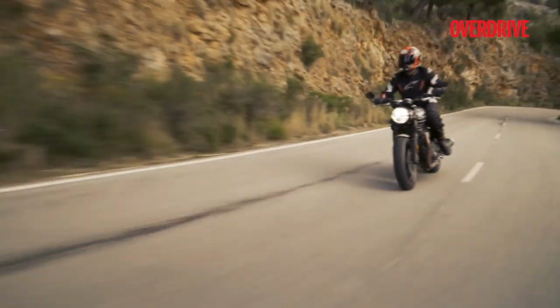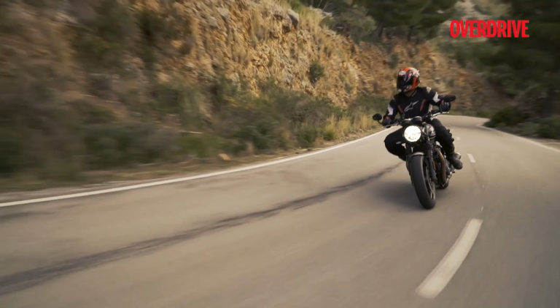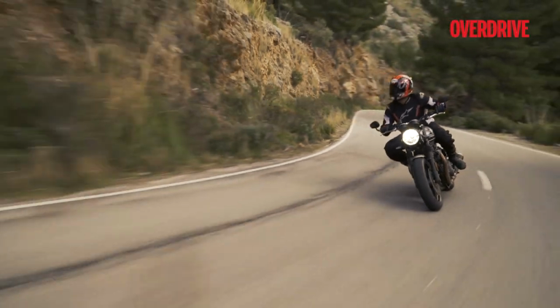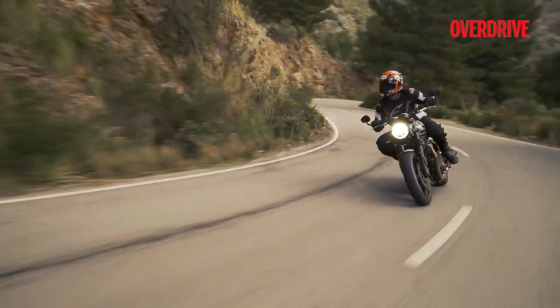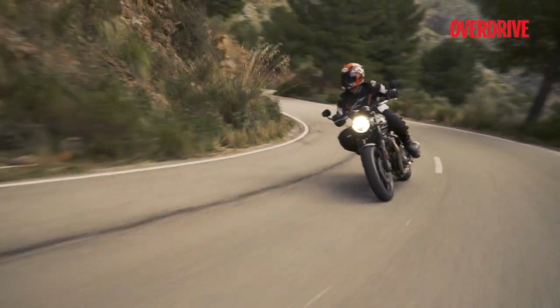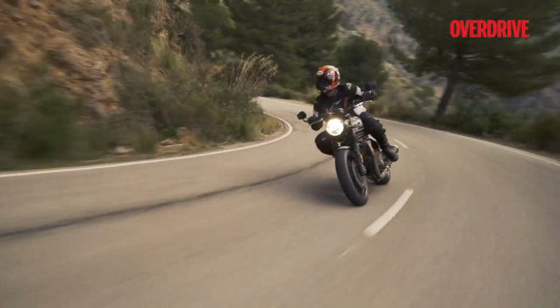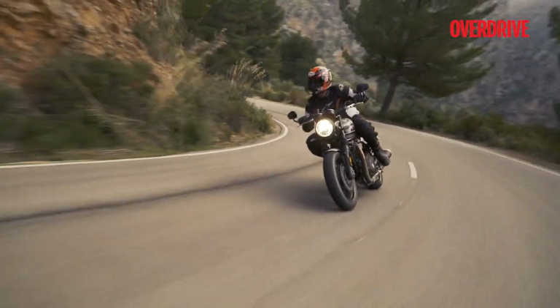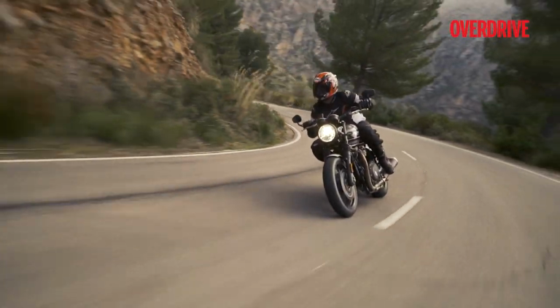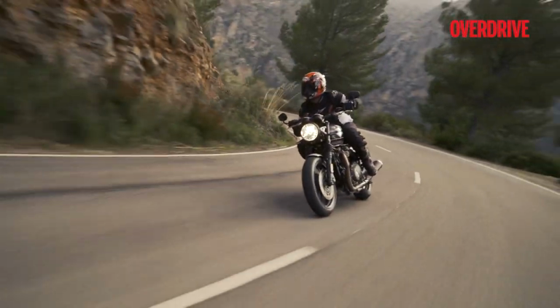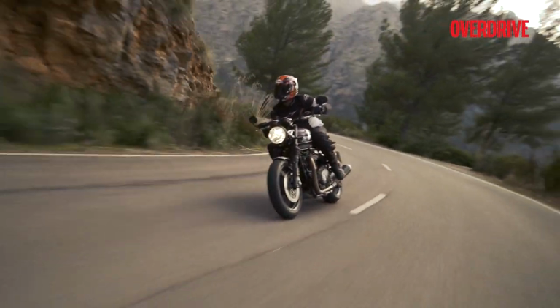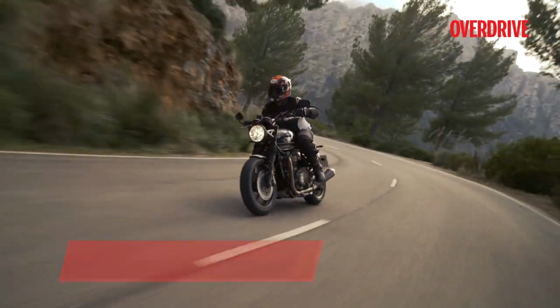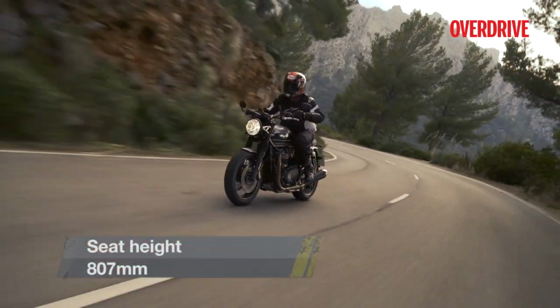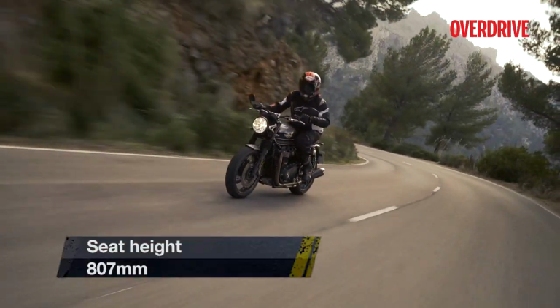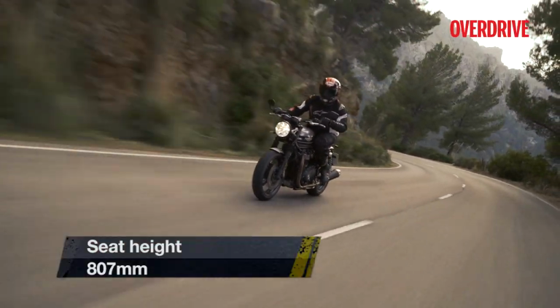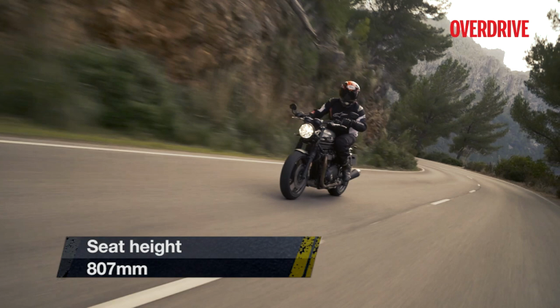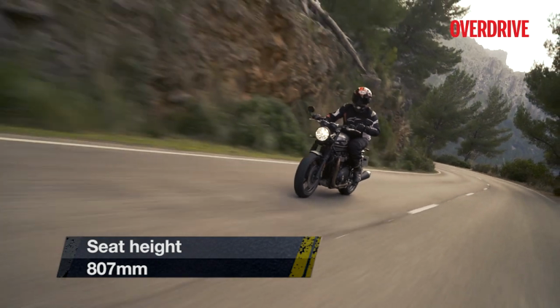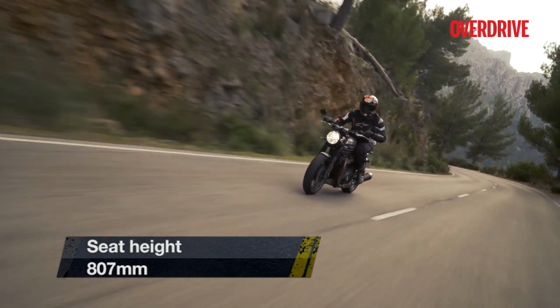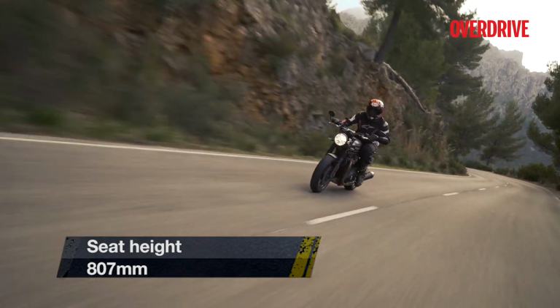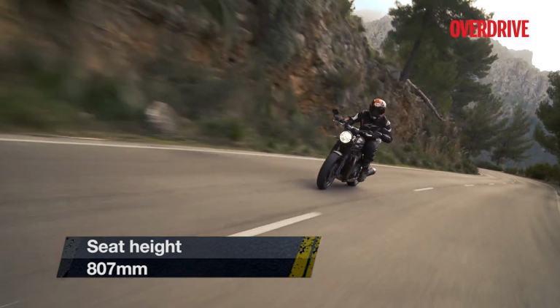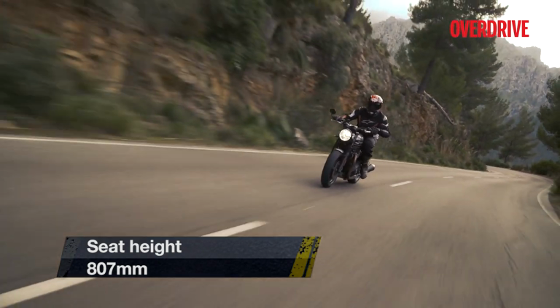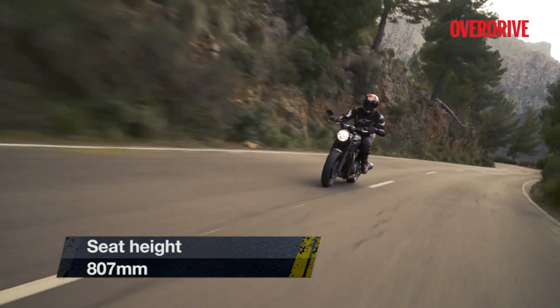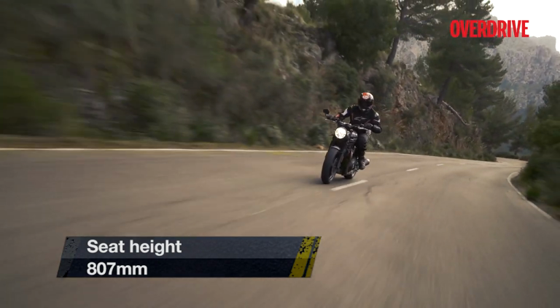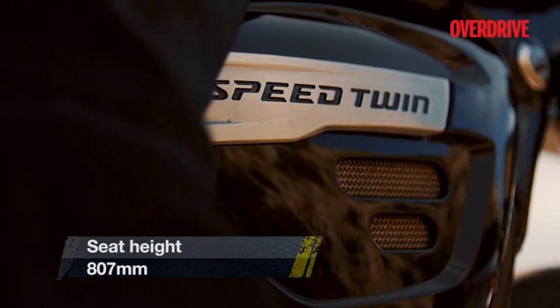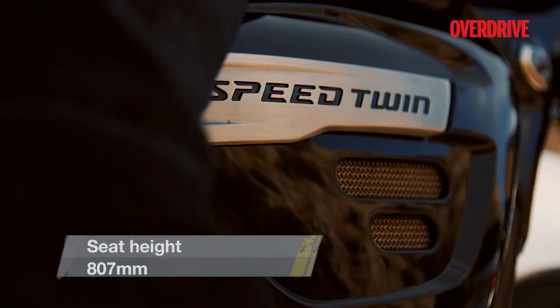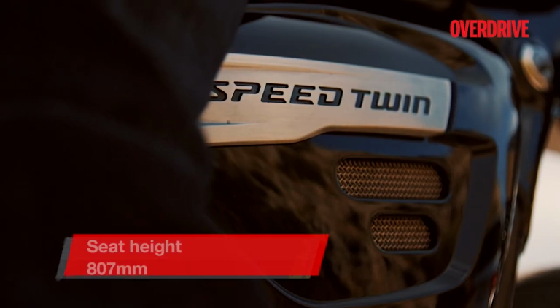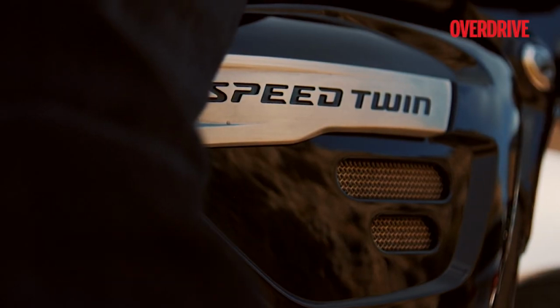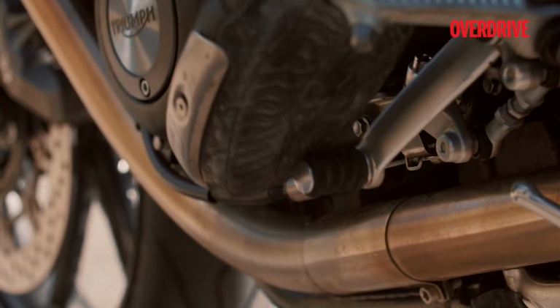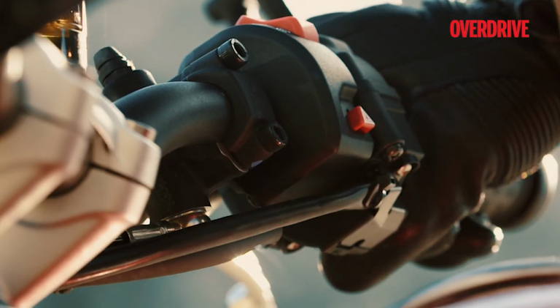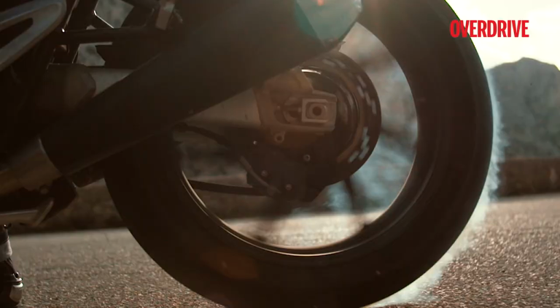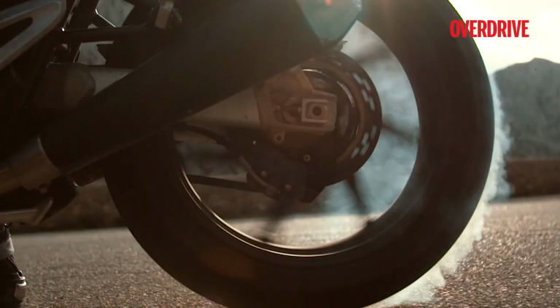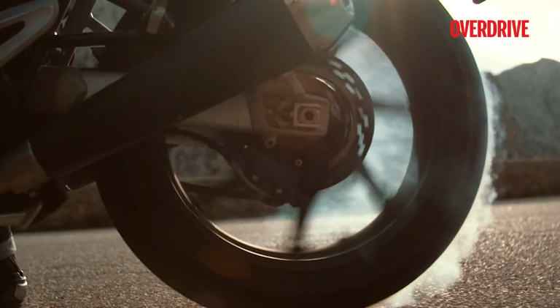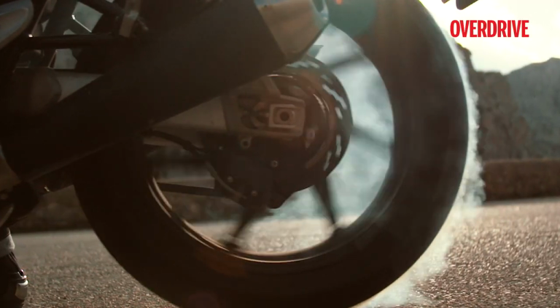The ergonomics are quite comfortable. The wide handlebar and new bench seat create a riding position that's almost upright, while the footpegs, though rear-set, aren't as far back as the Thruxton's.